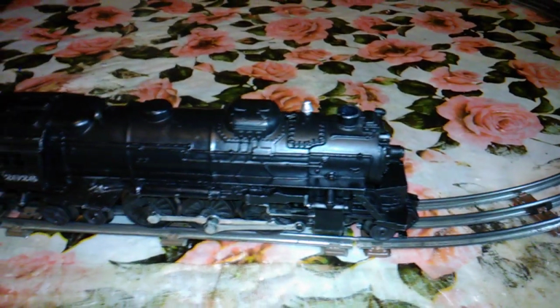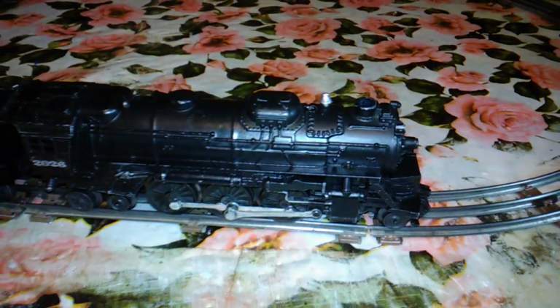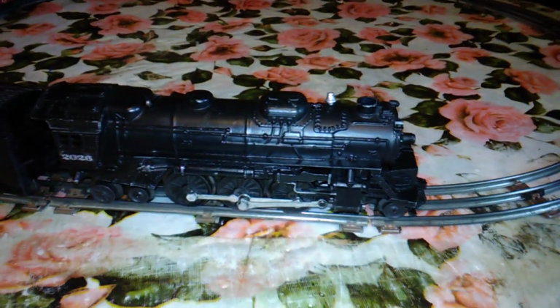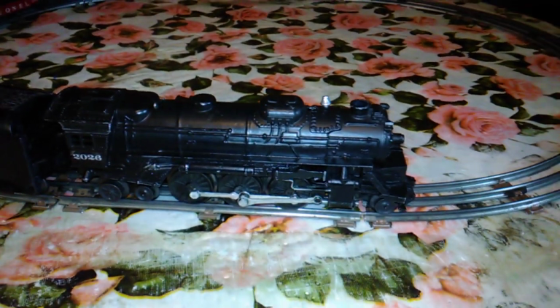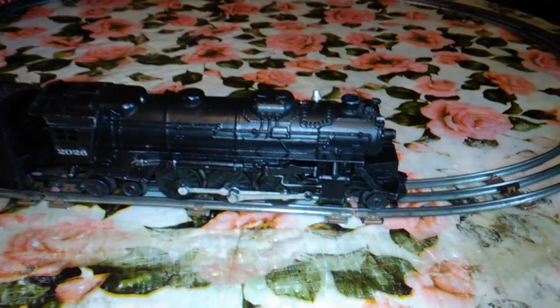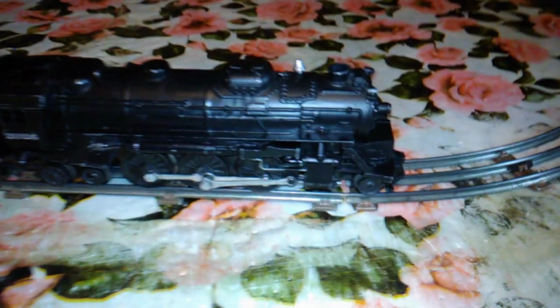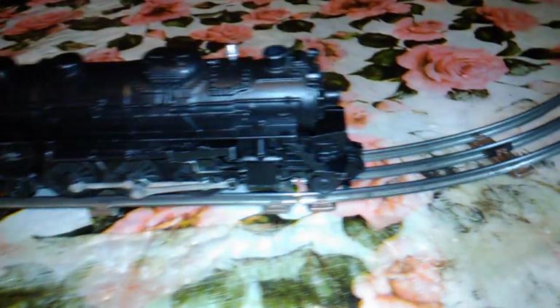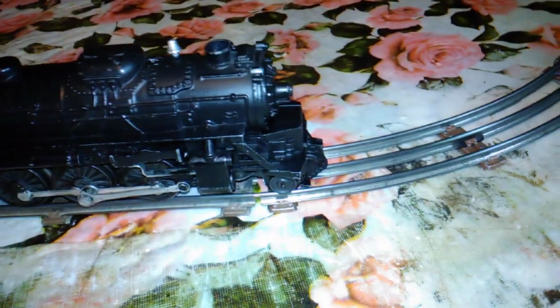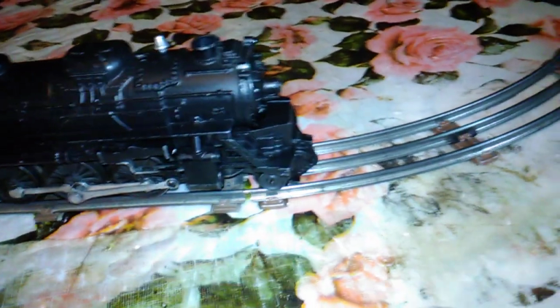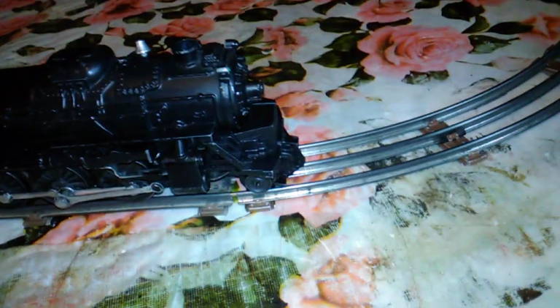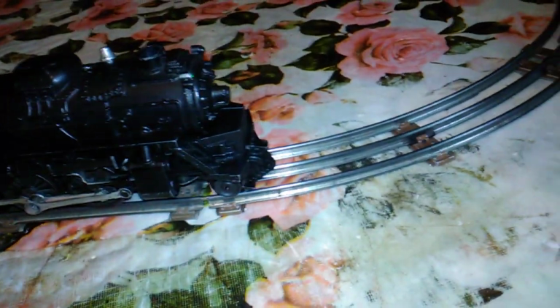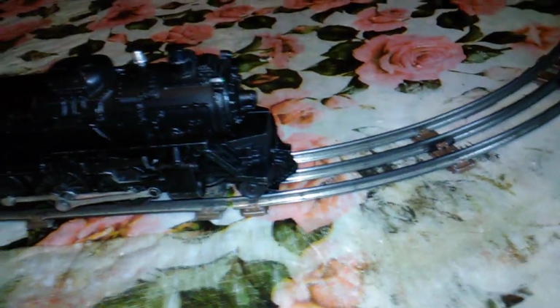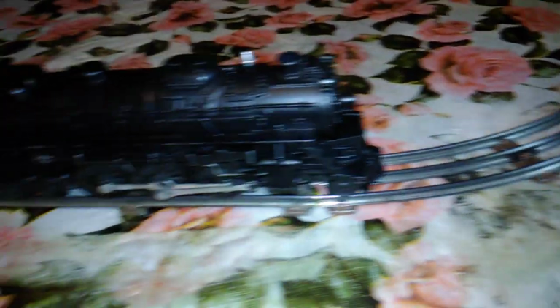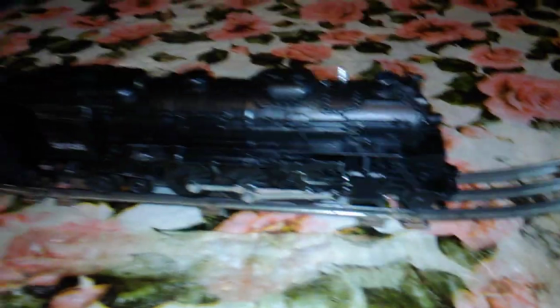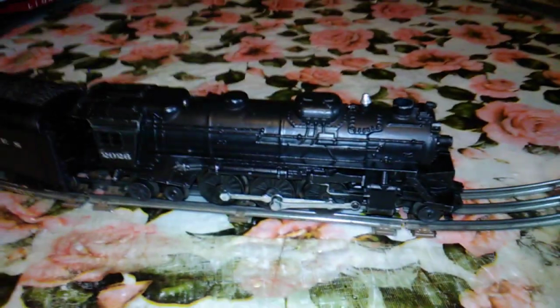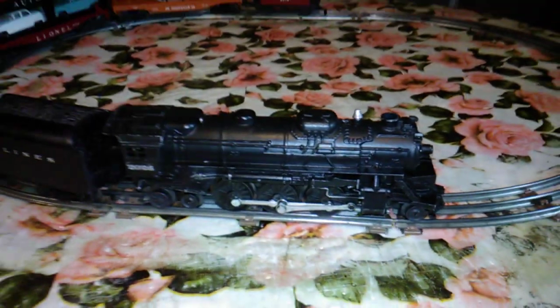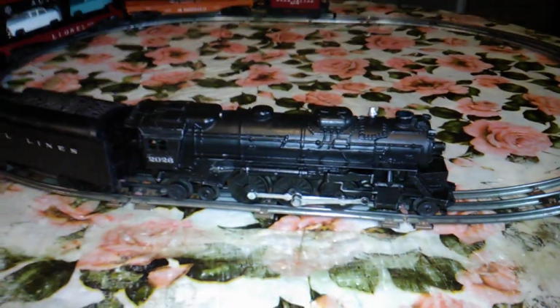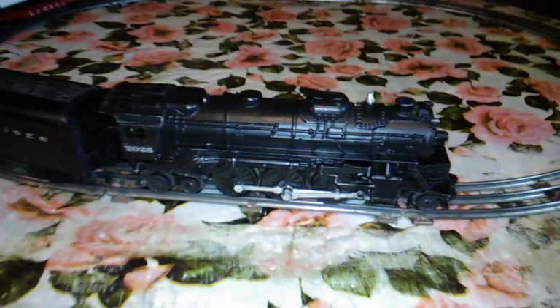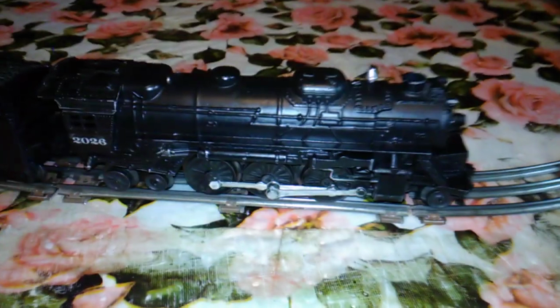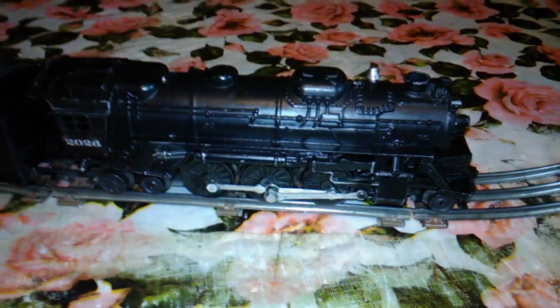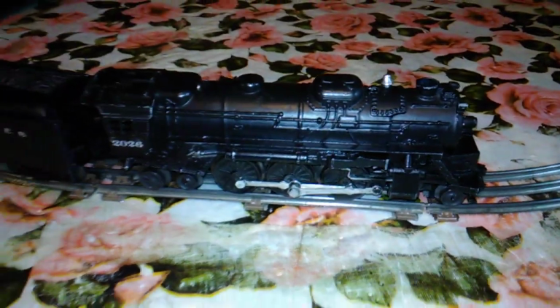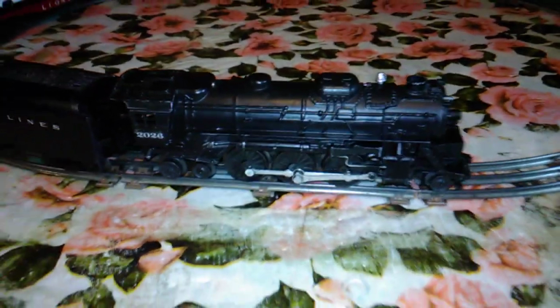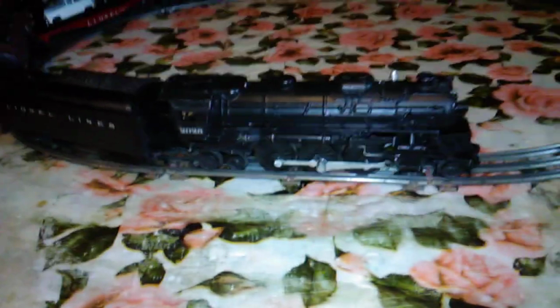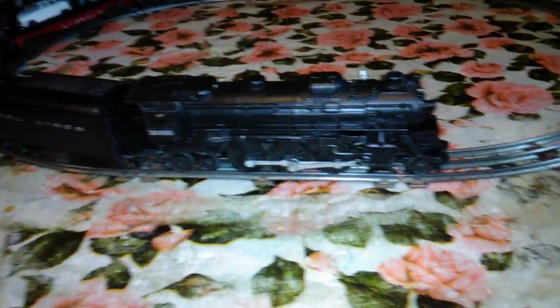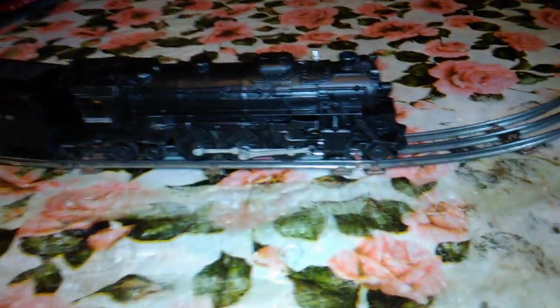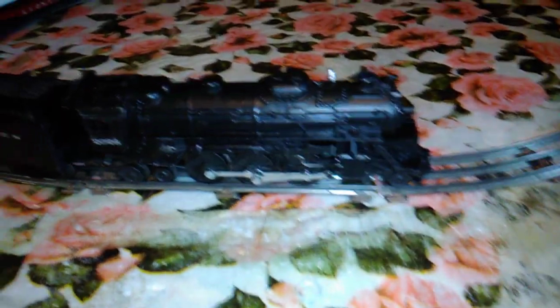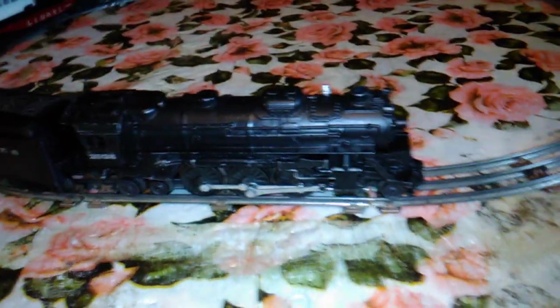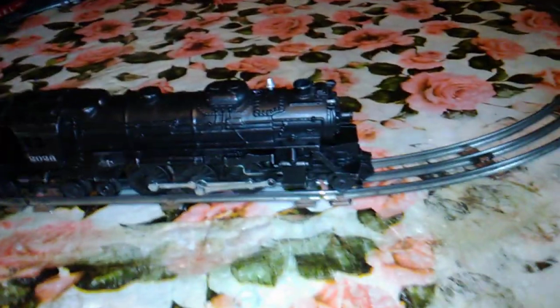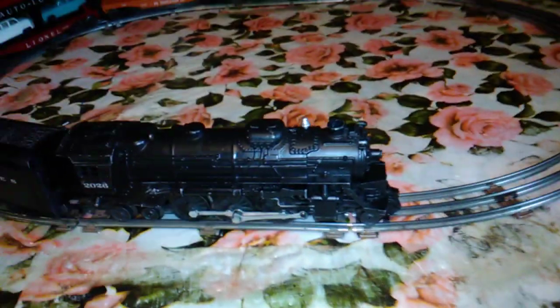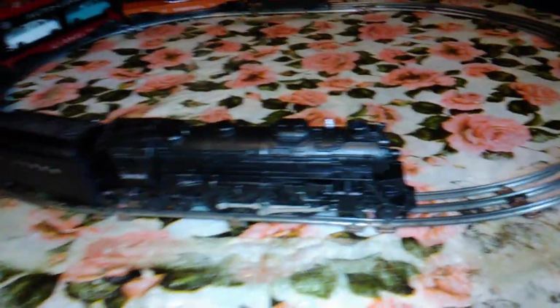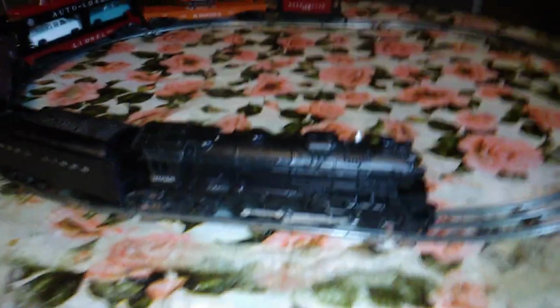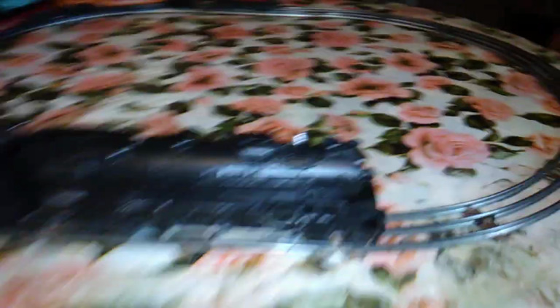I did want to let you see that the locomotive is up and running. The headlight bulb unfortunately burned out before I could shoot this video, so I'll have to get a new one. There won't be a headlight, but let's get this thing going.